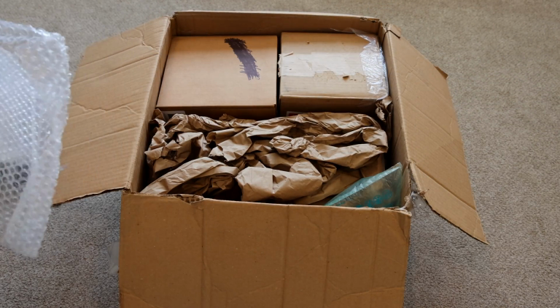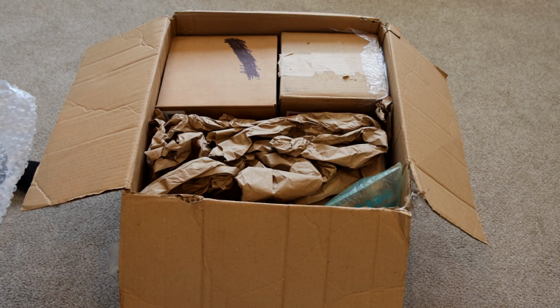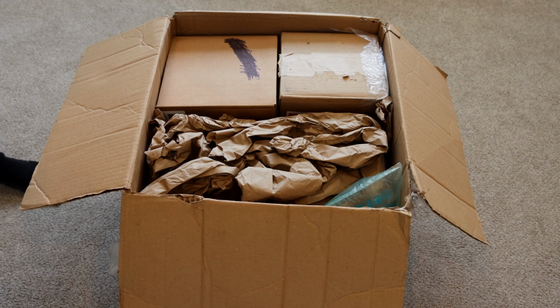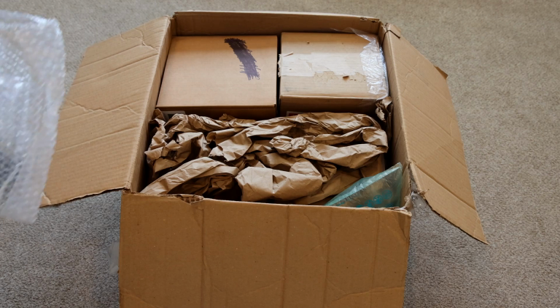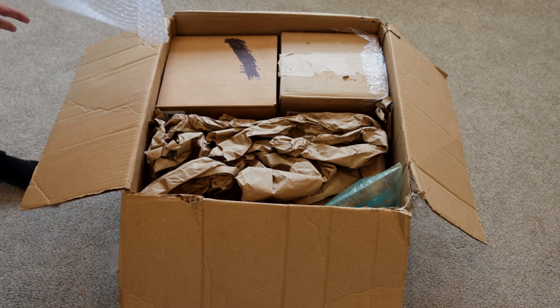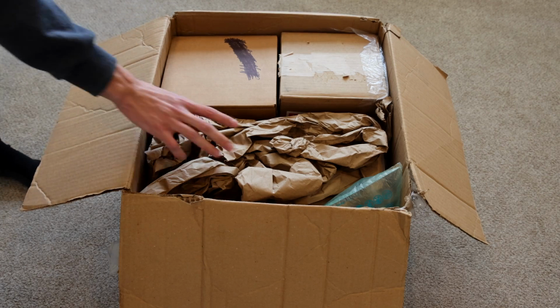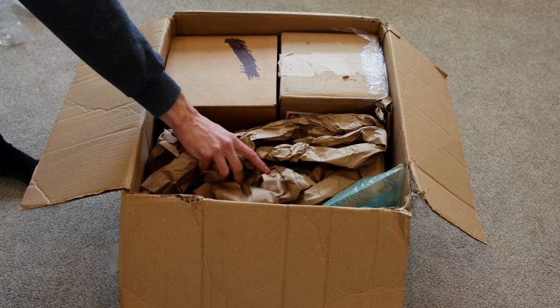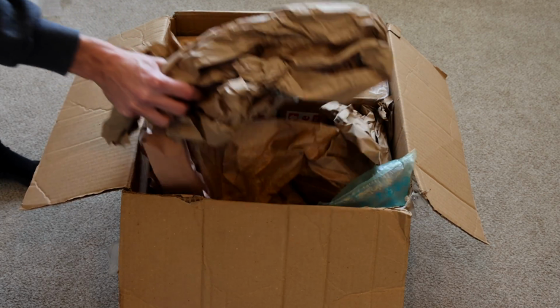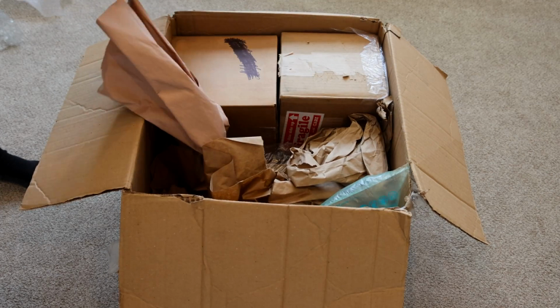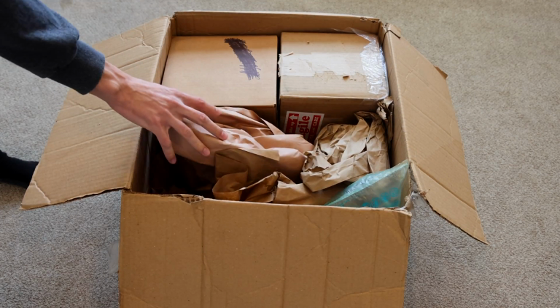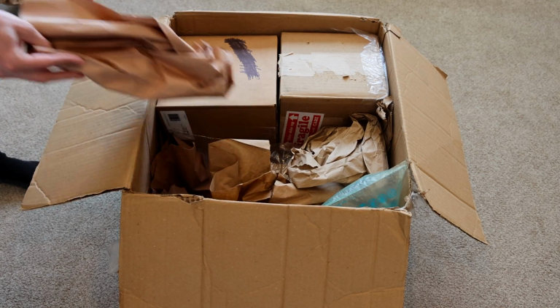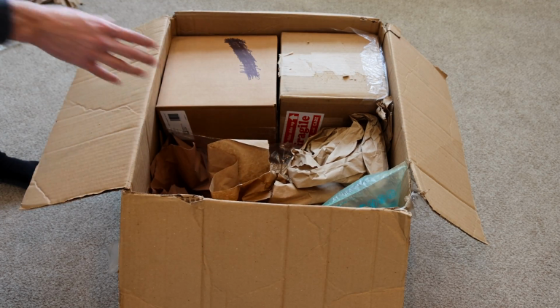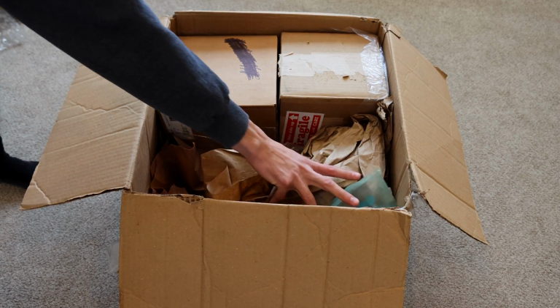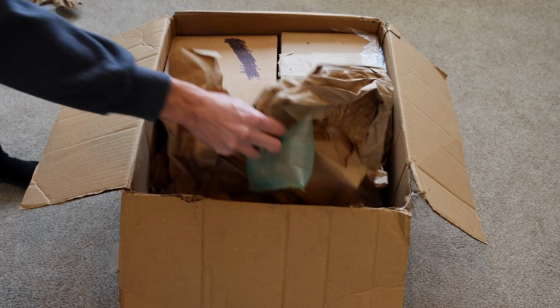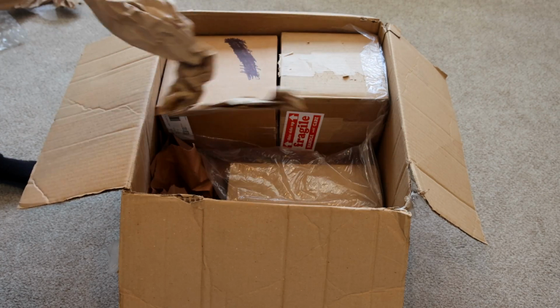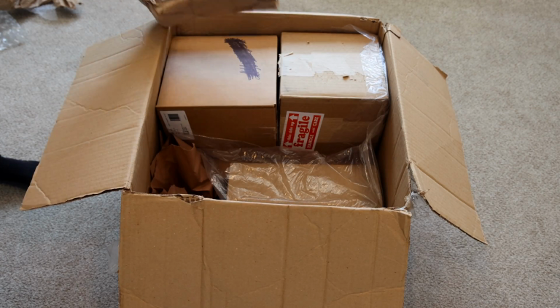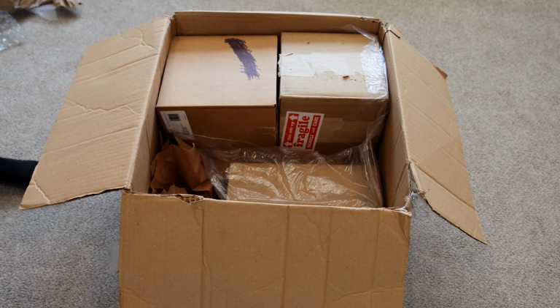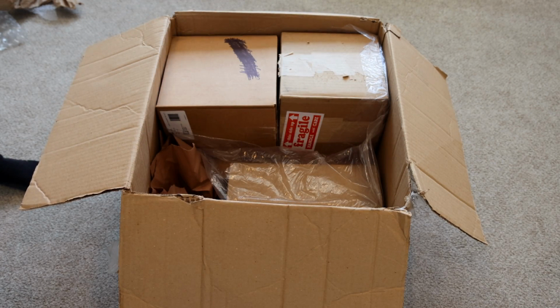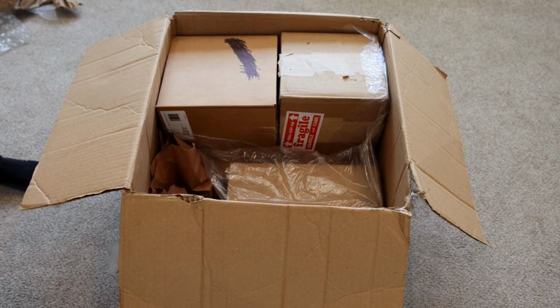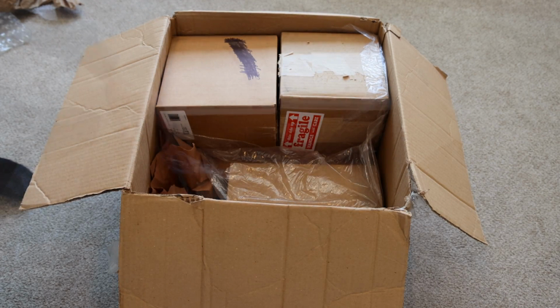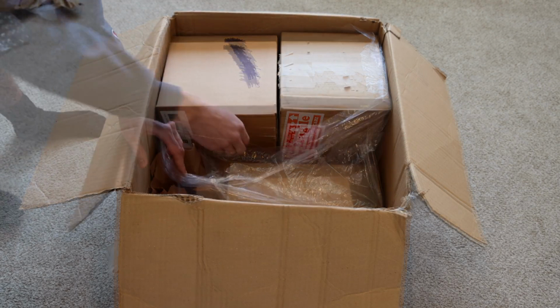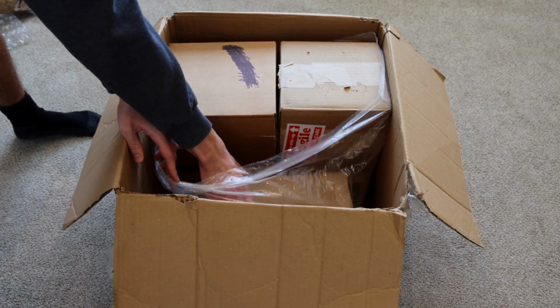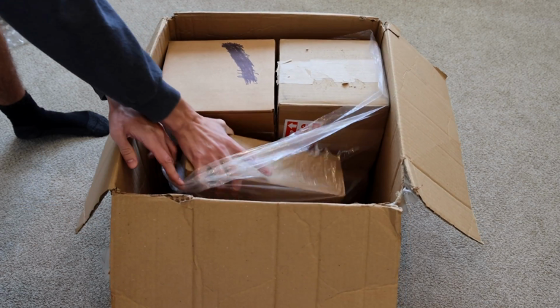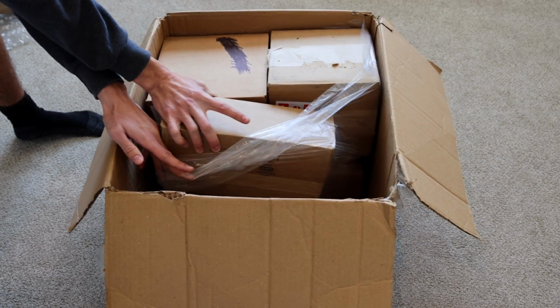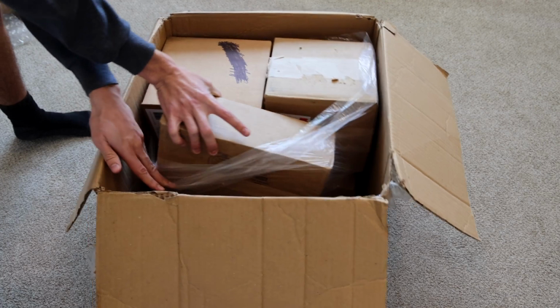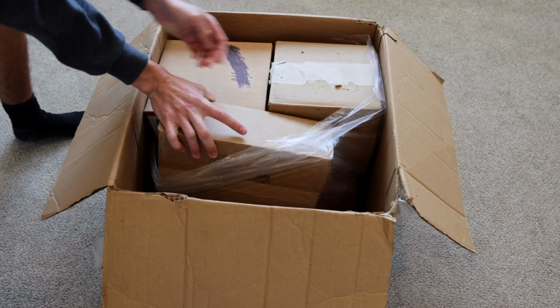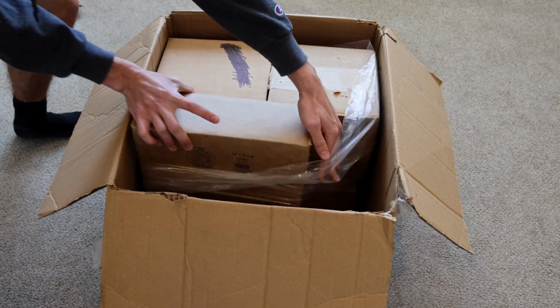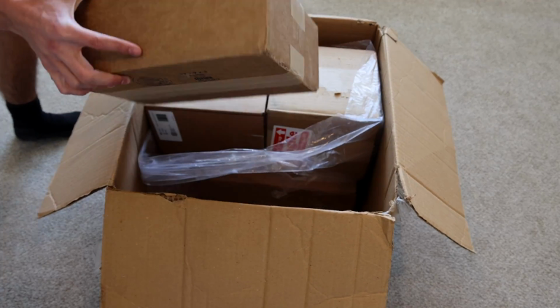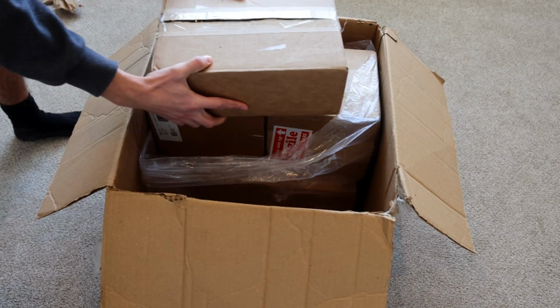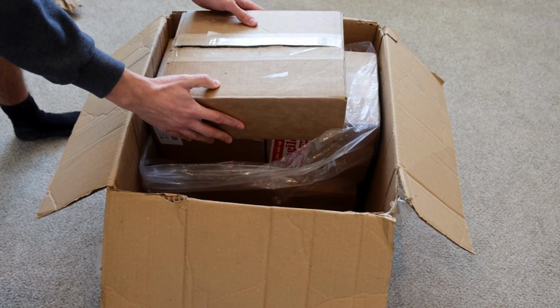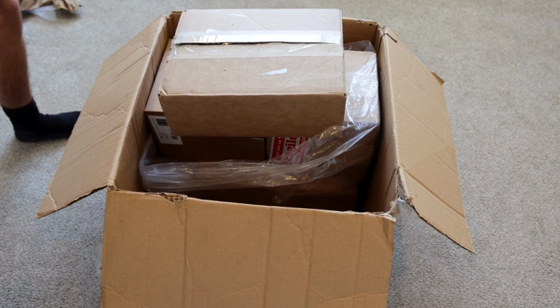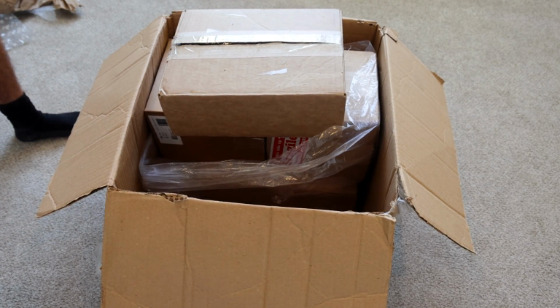Looks like there's a couple smaller boxes. Oh, there's a lot of boxes in here — many boxes within this bigger box. I'm going to go ahead and start with this box right here and let's see what's inside of it.